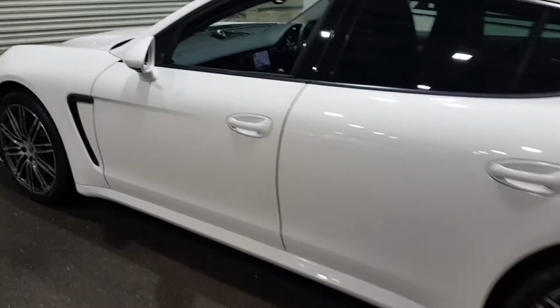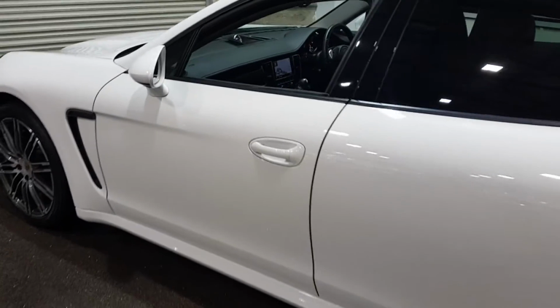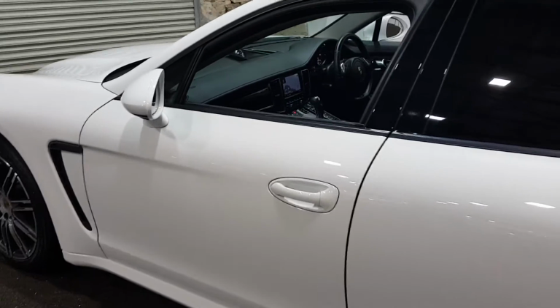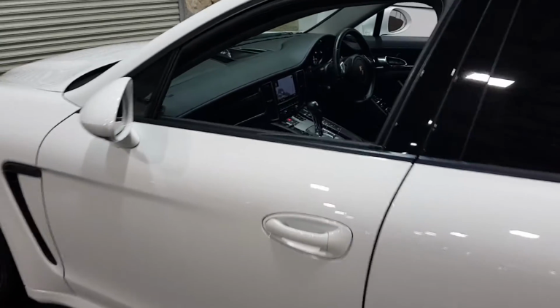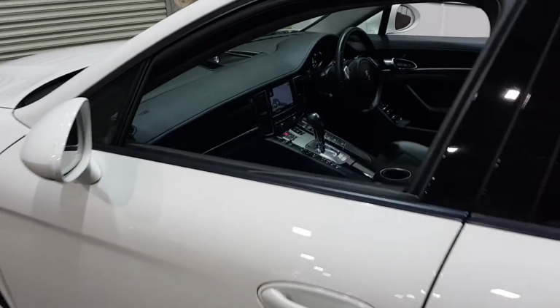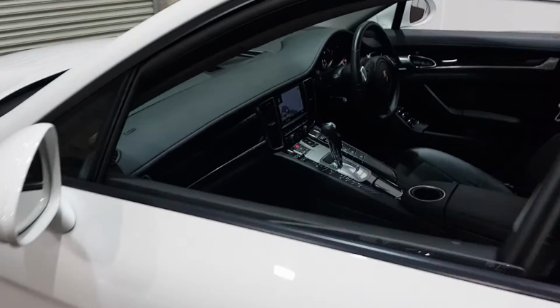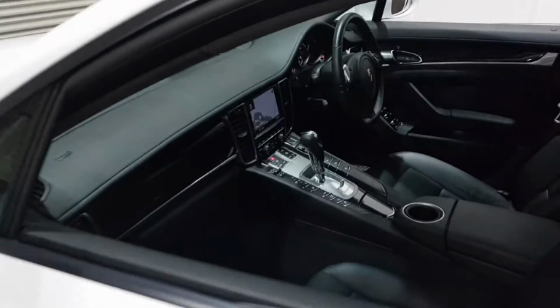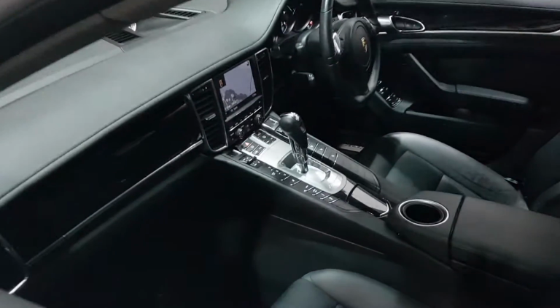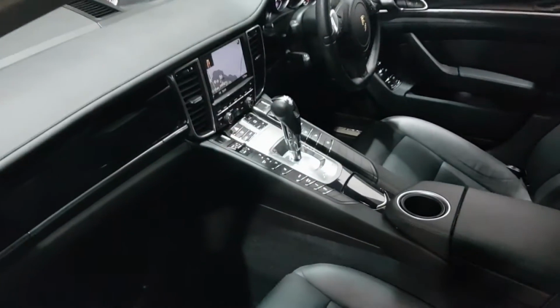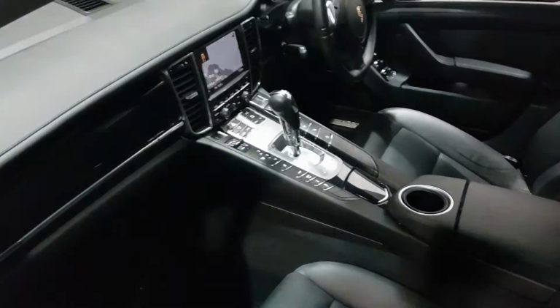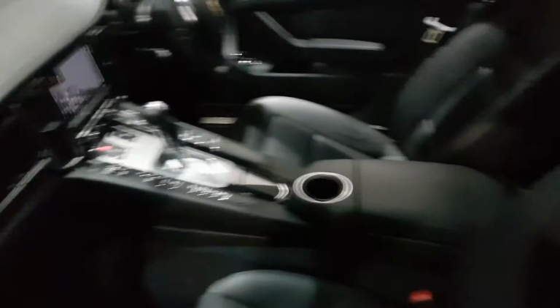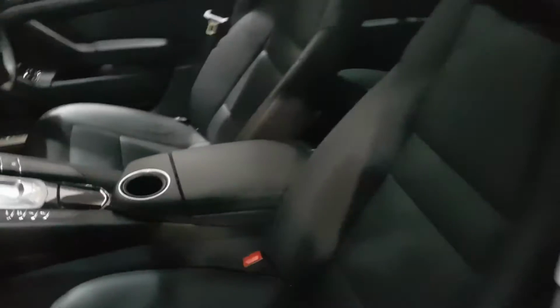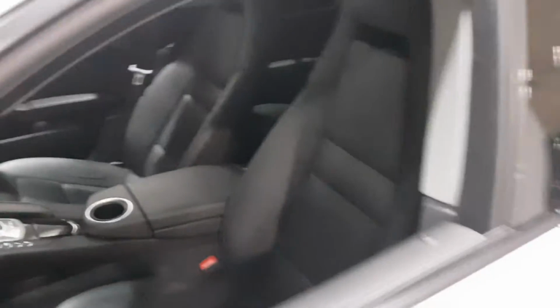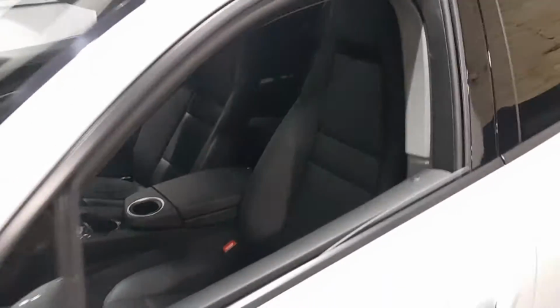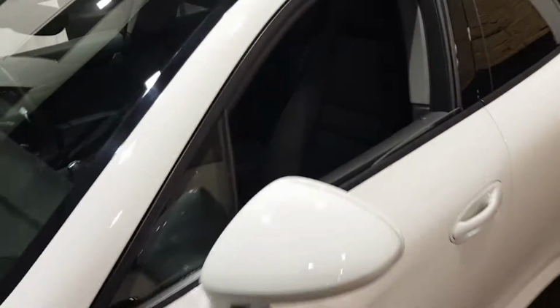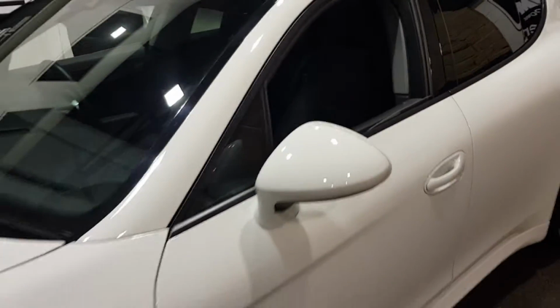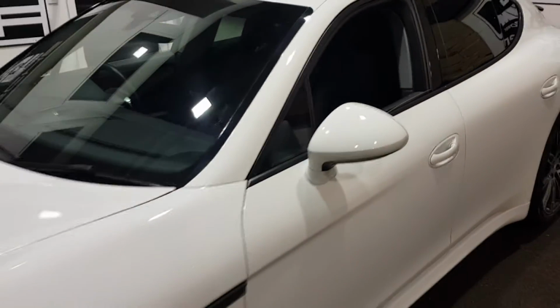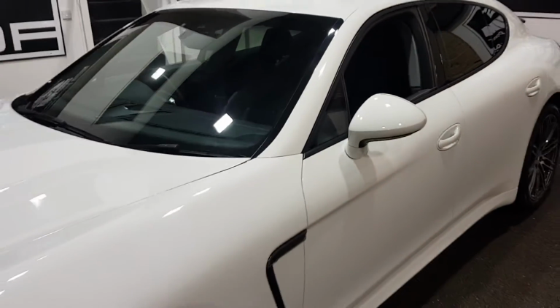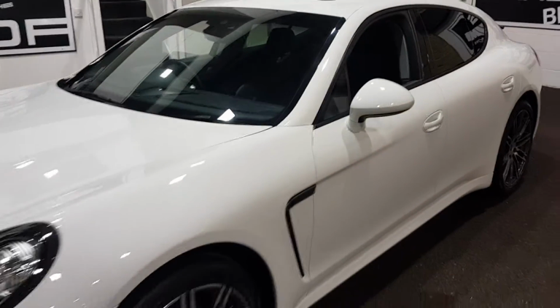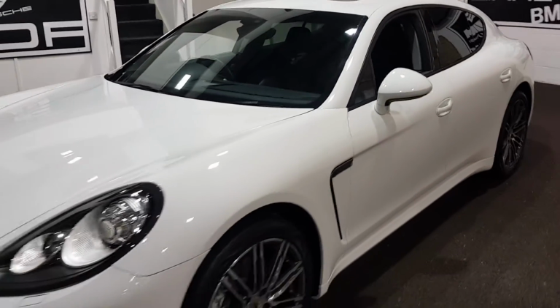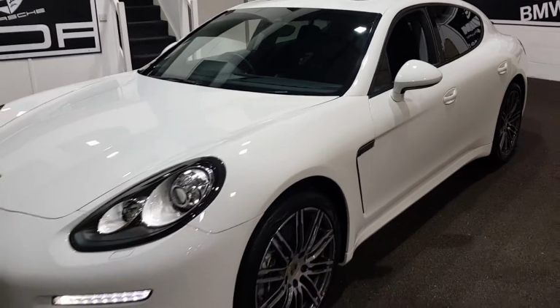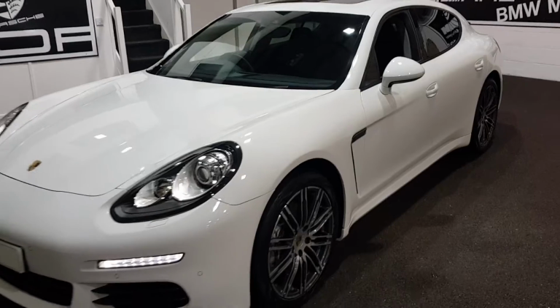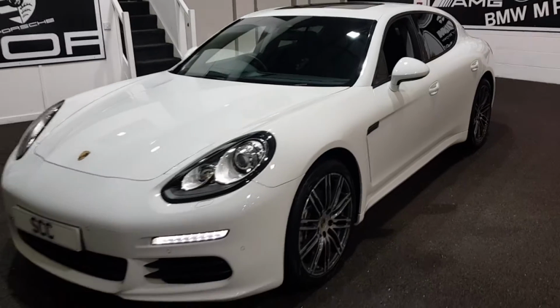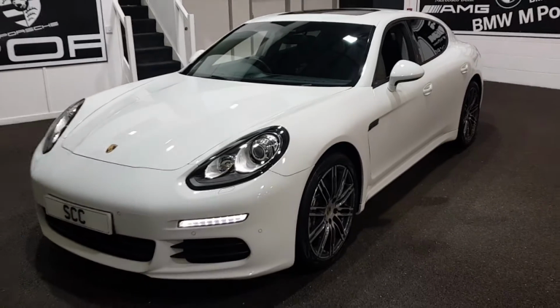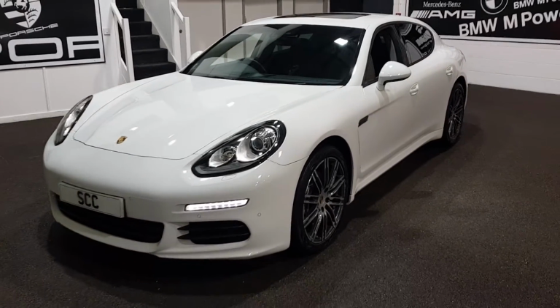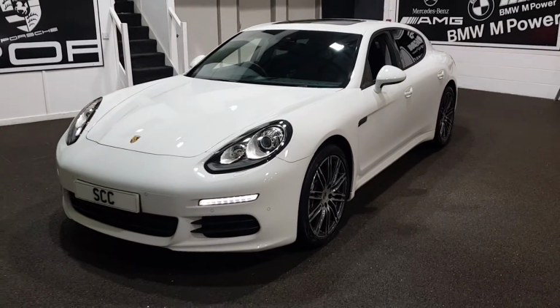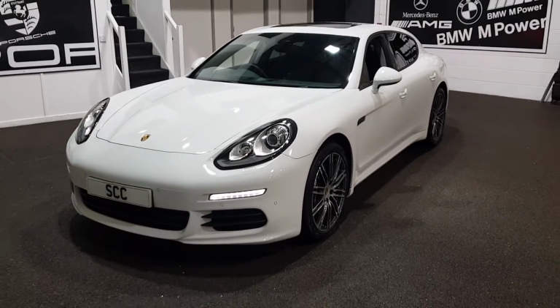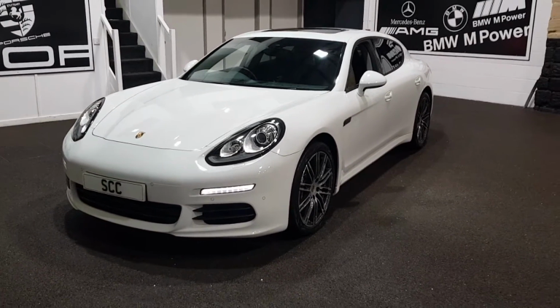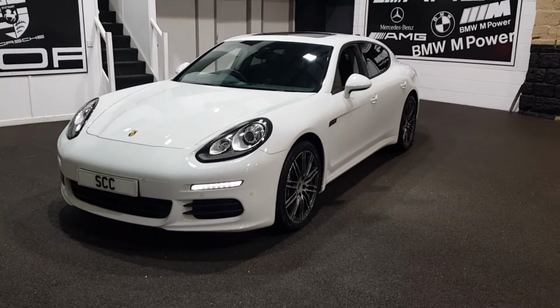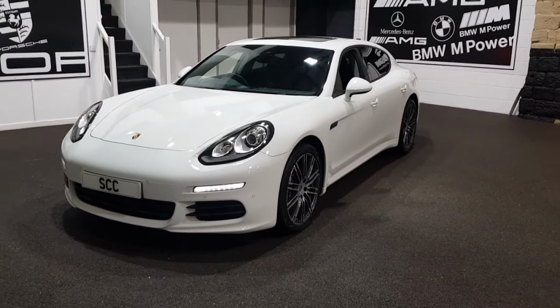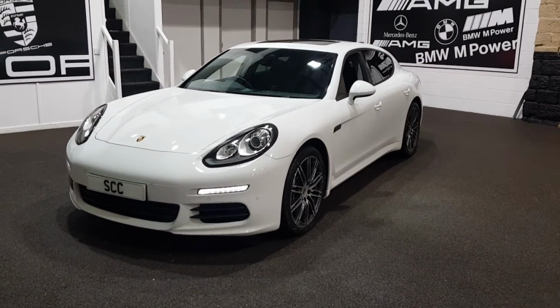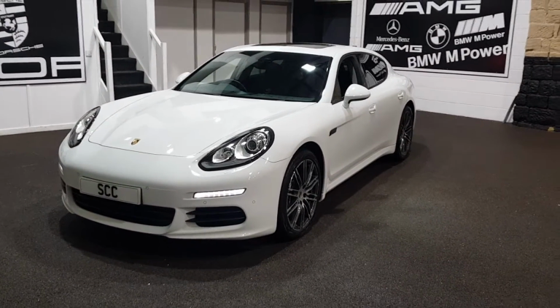We can then make arrangements to take the car off sale, sort your finance, arrange that, get you approved and passed, and of course look at your part exchange. We can do this all over the phone, email, WhatsApp — however you want to do it, we can do it.